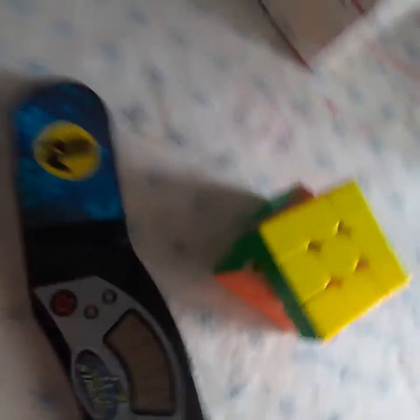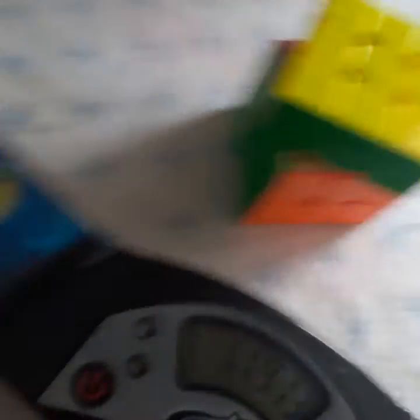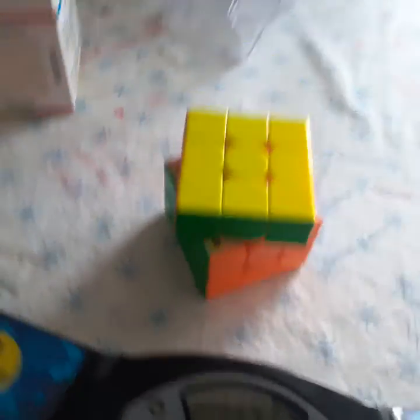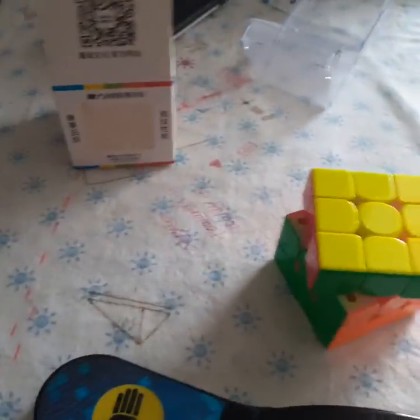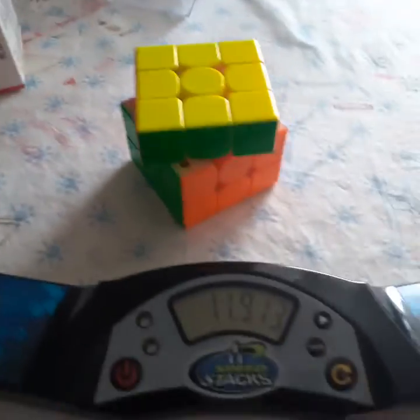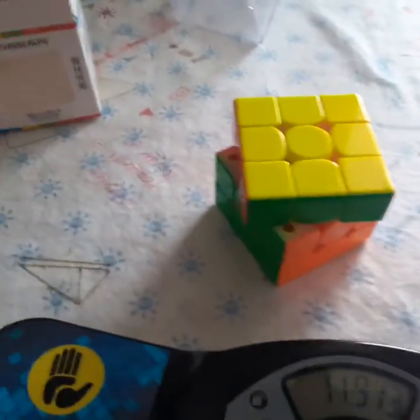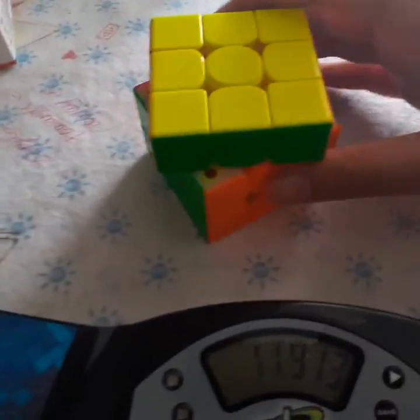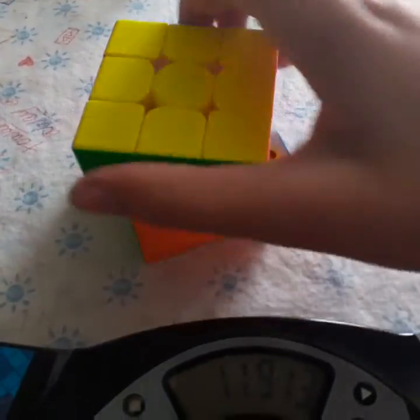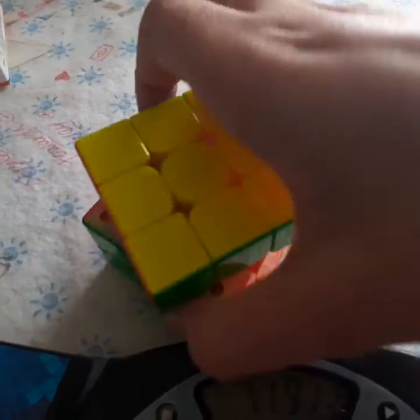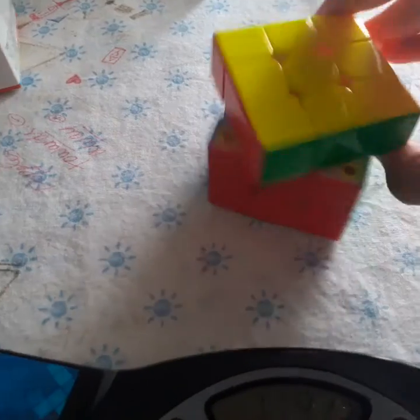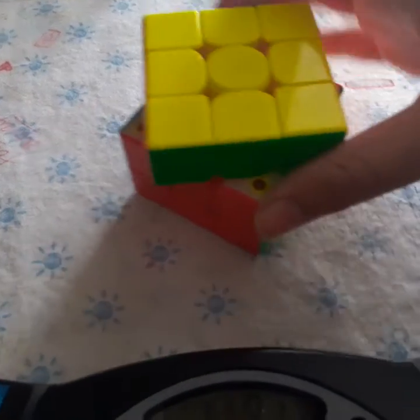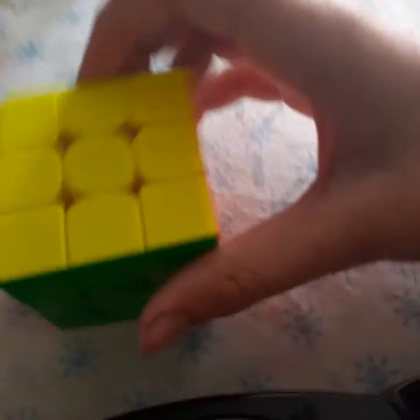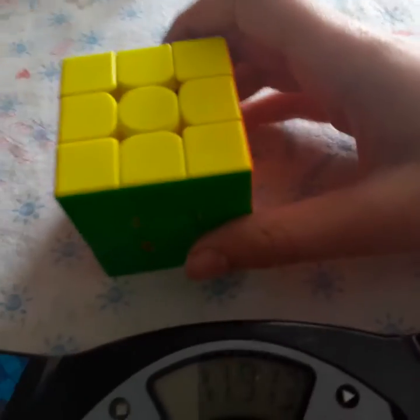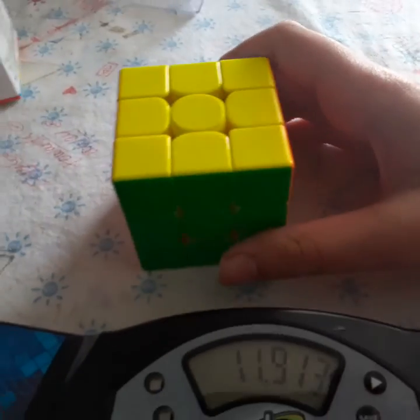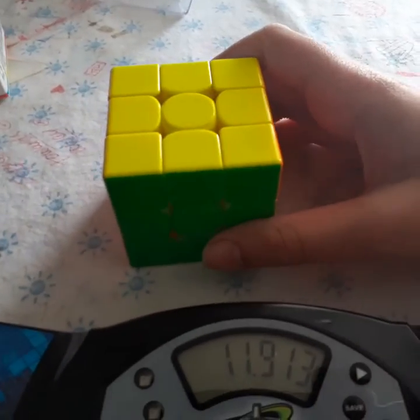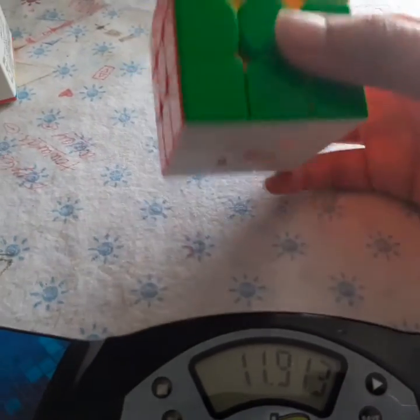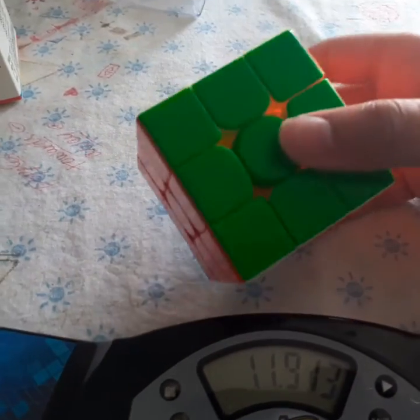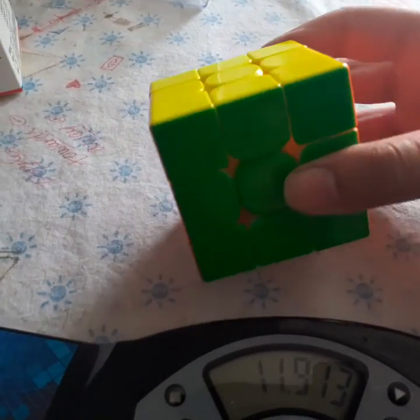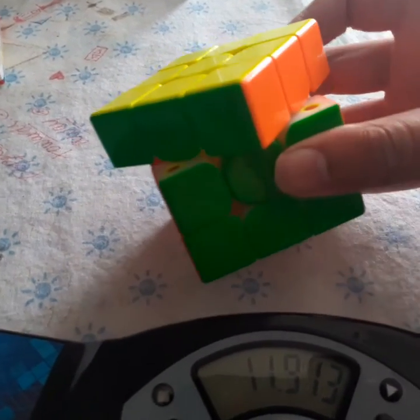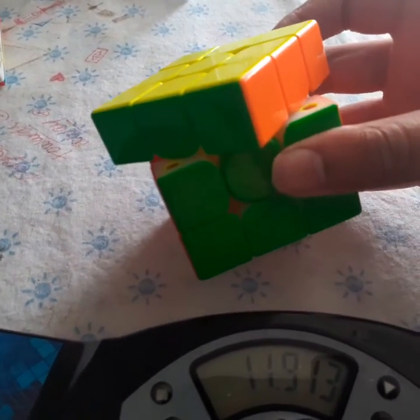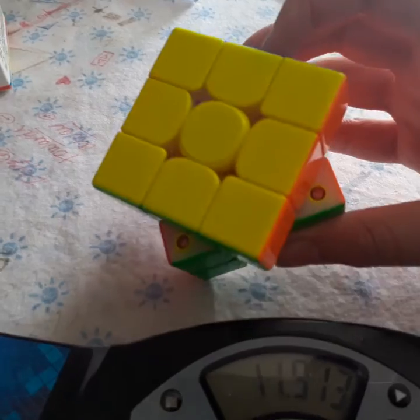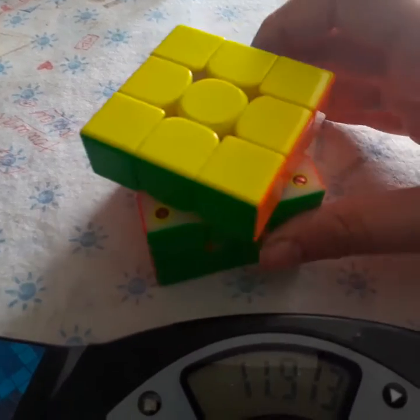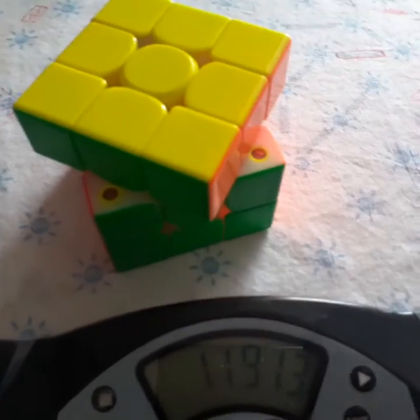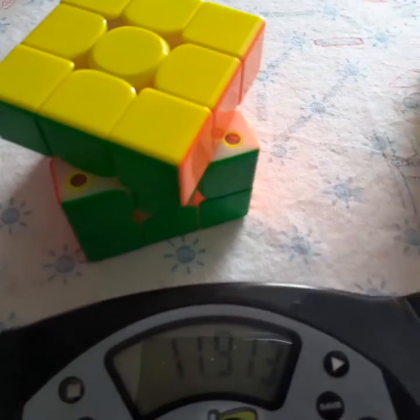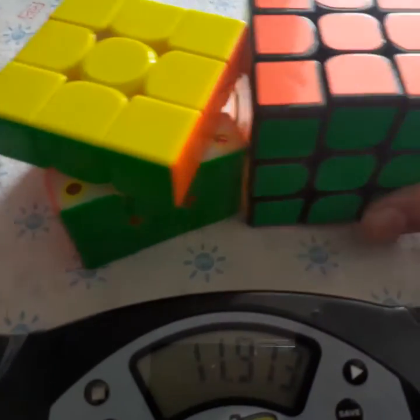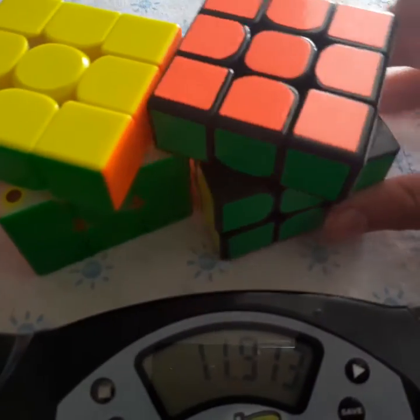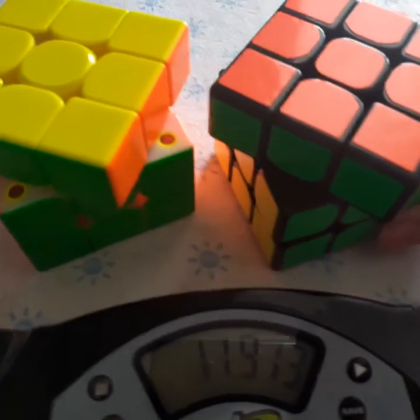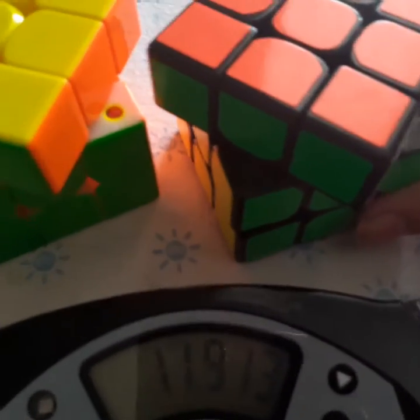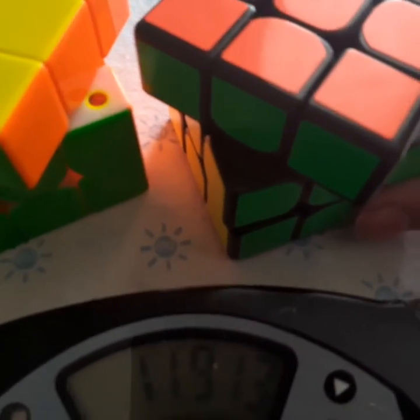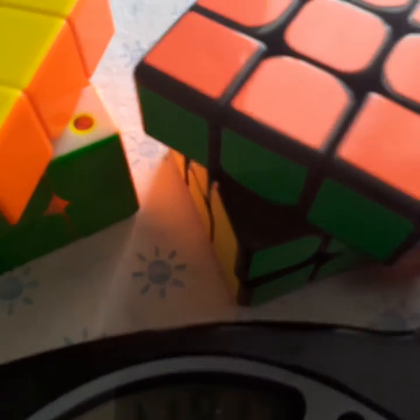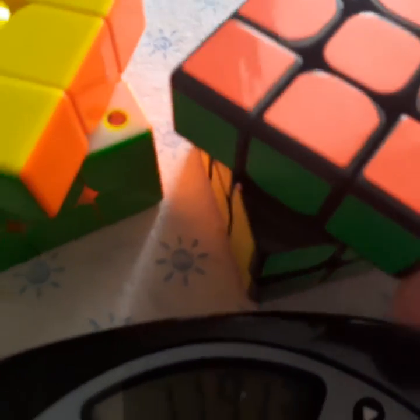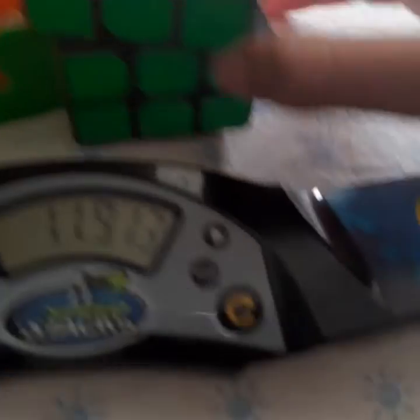11.91 — but it was a plus two. Personally, I like a magnetic feel more. As you can see there are magnets in this one, and this is just the MF3 RS2 — there are no magnets.